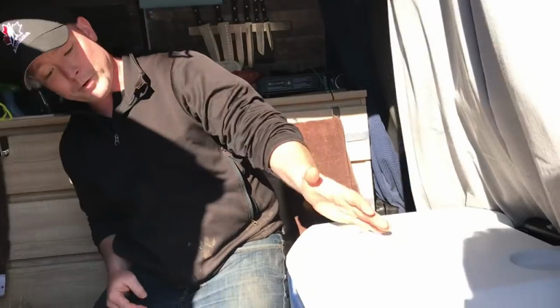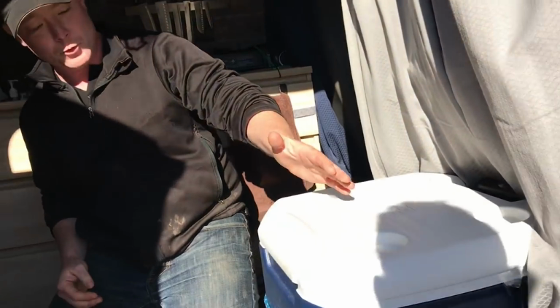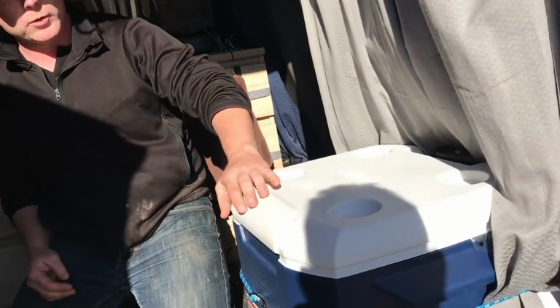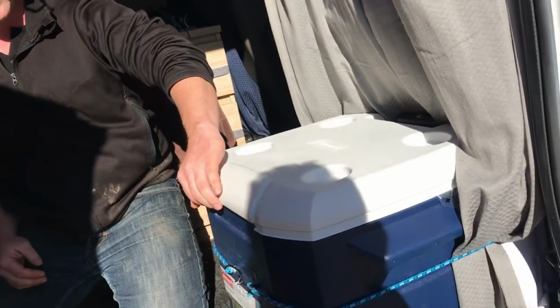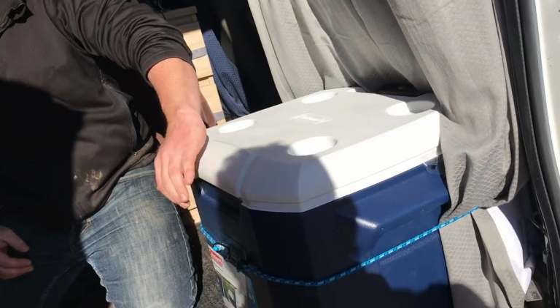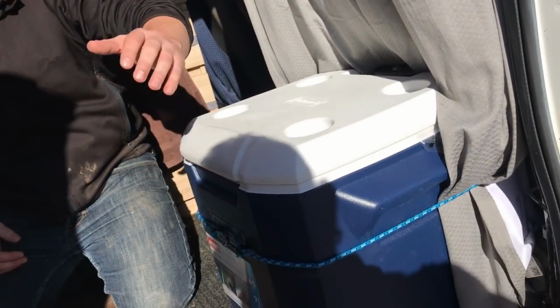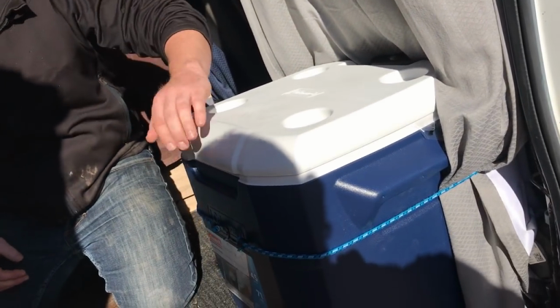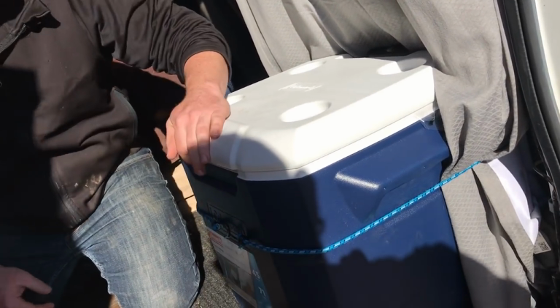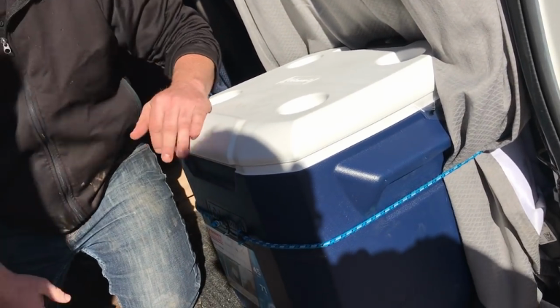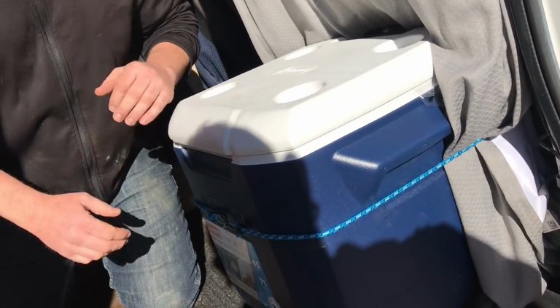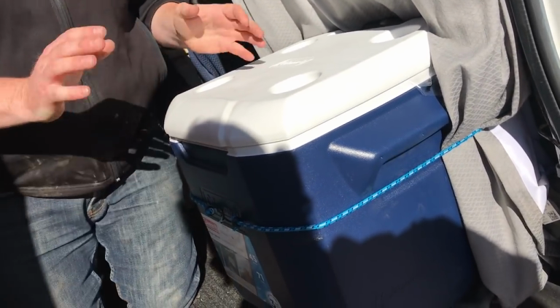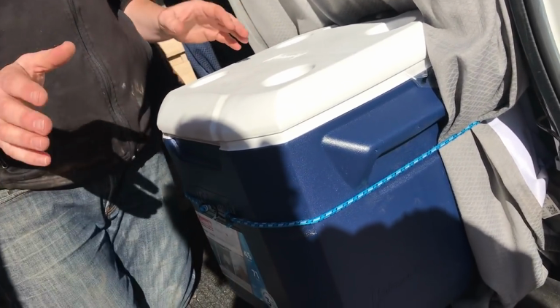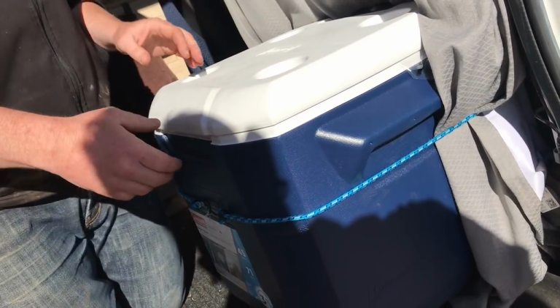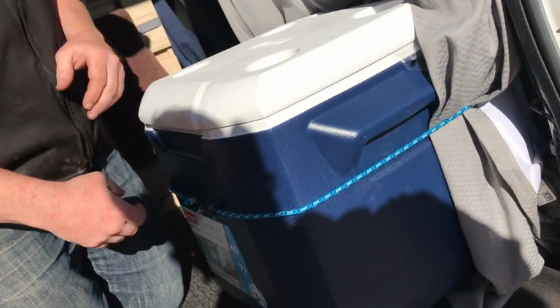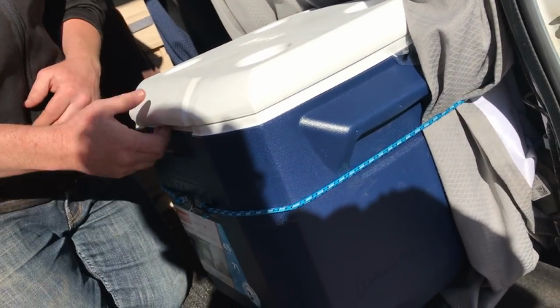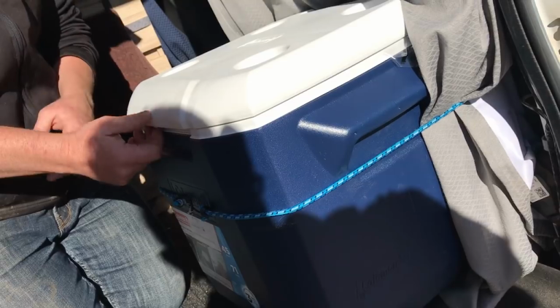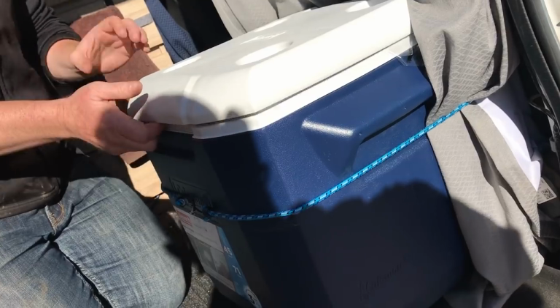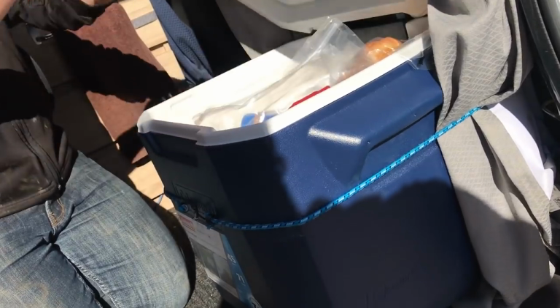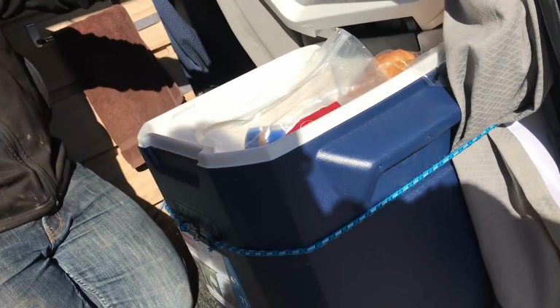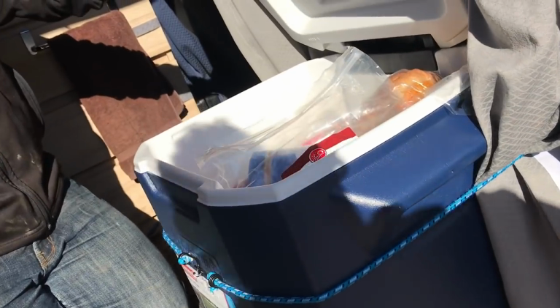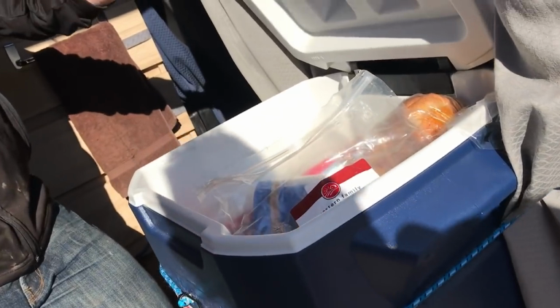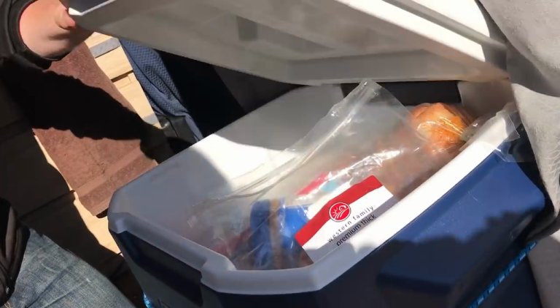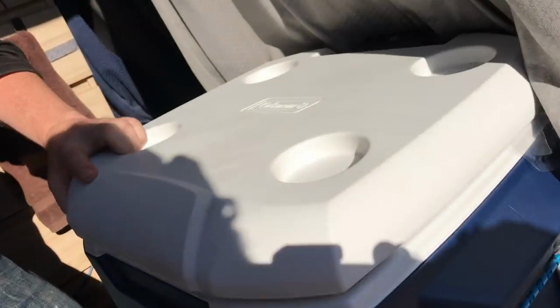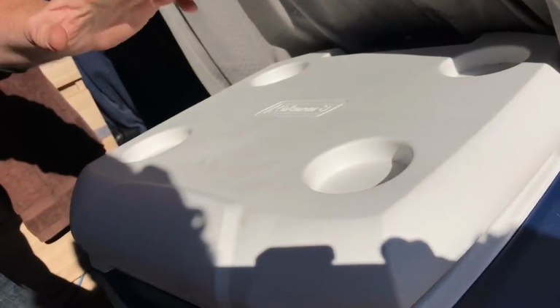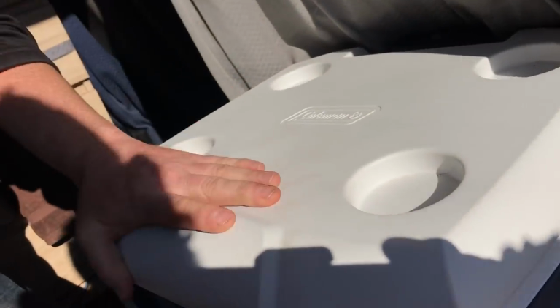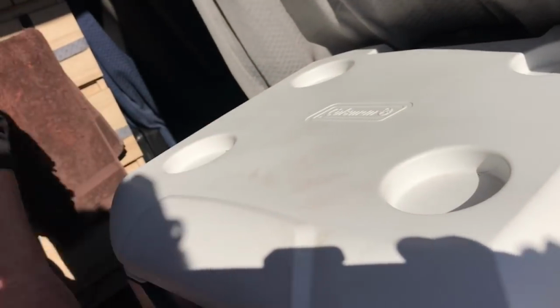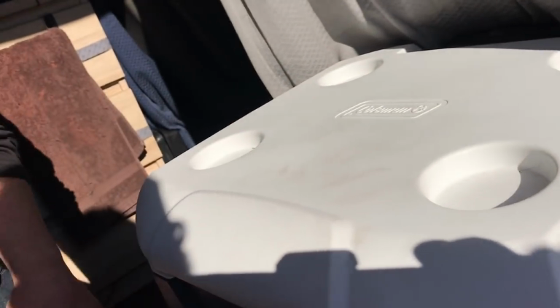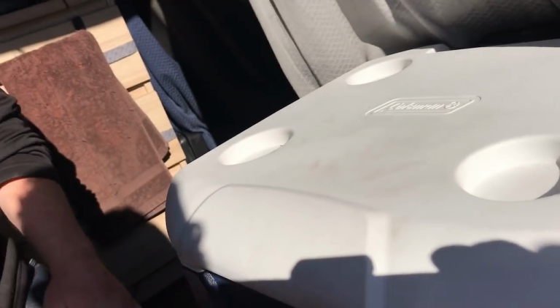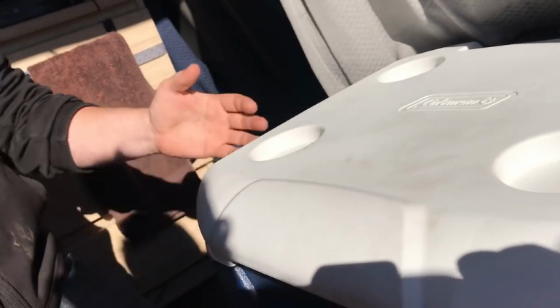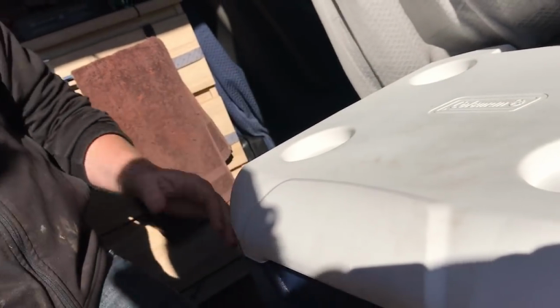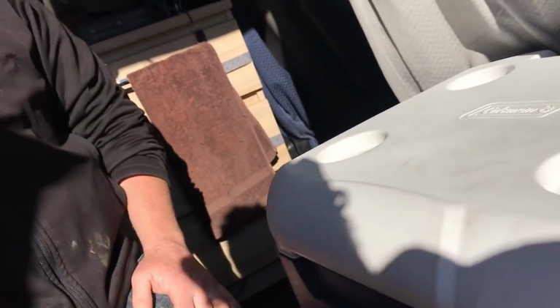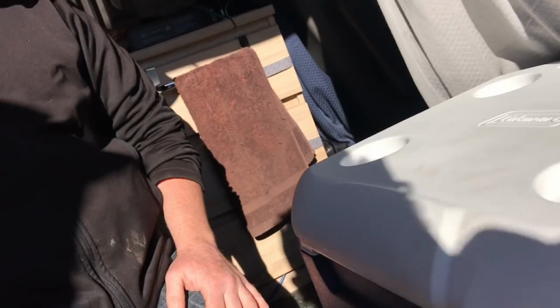I have a 45-quart cooler that I don't actually use for keeping anything cool. I try to keep the ice to a minimum — this is actually all just dry goods. I keep my bread, canned goods, things like that in there.